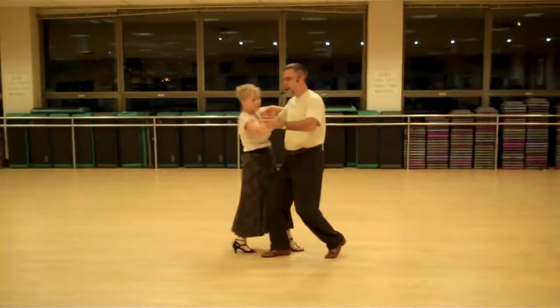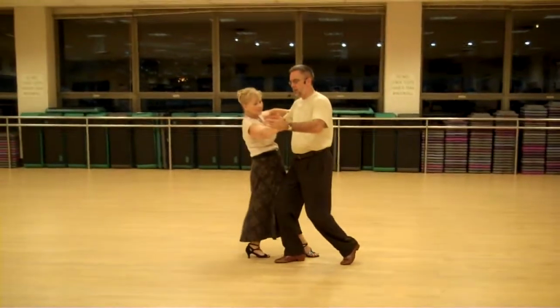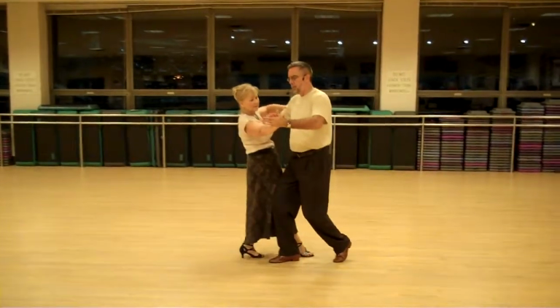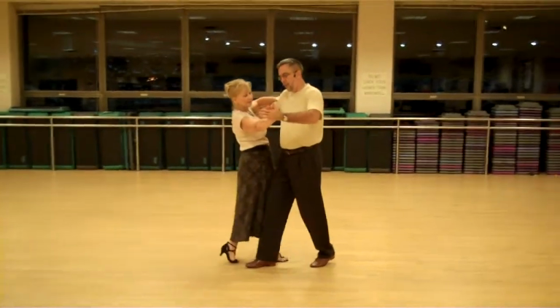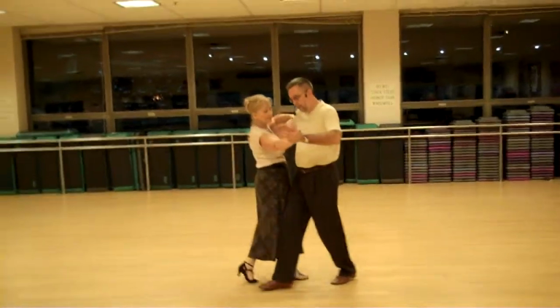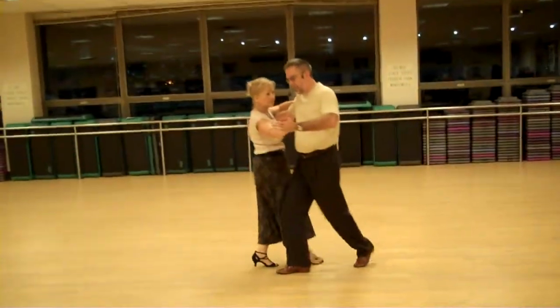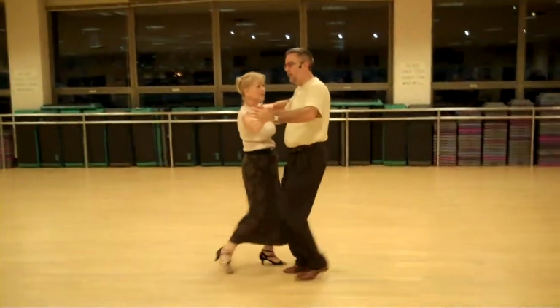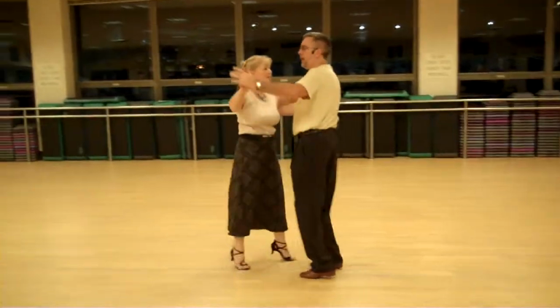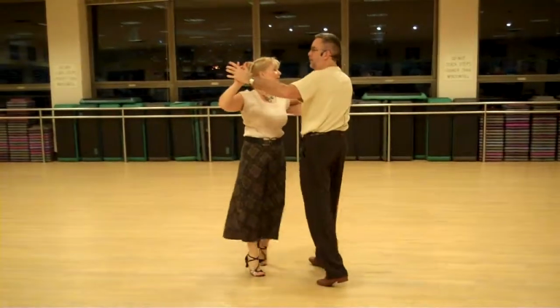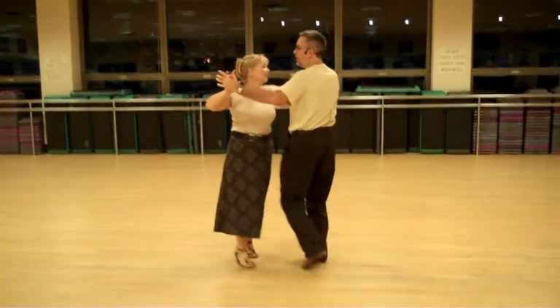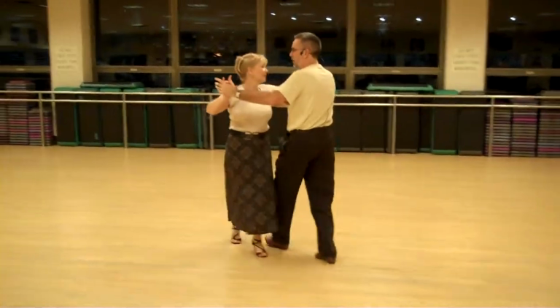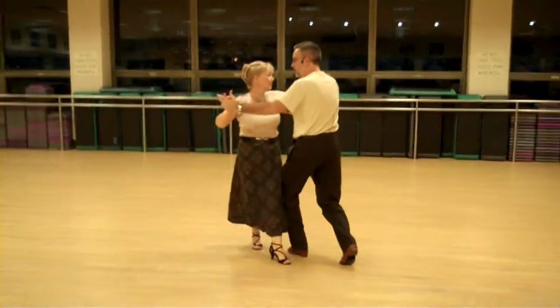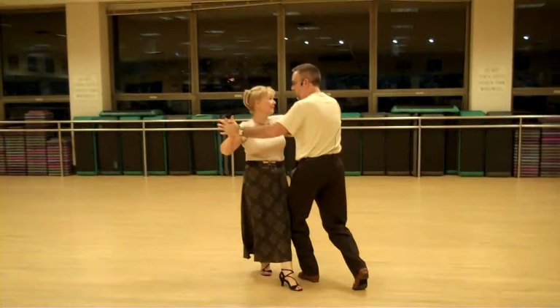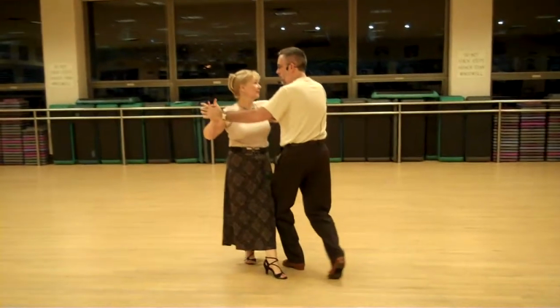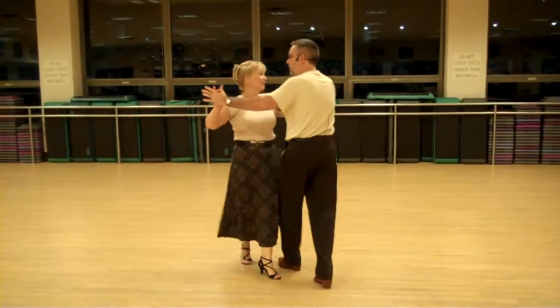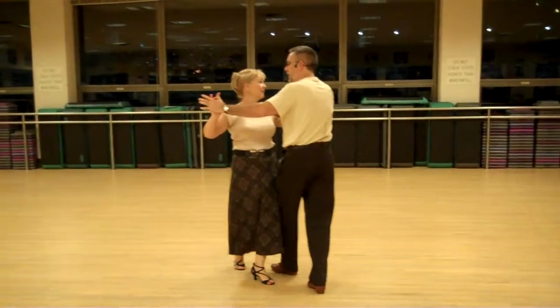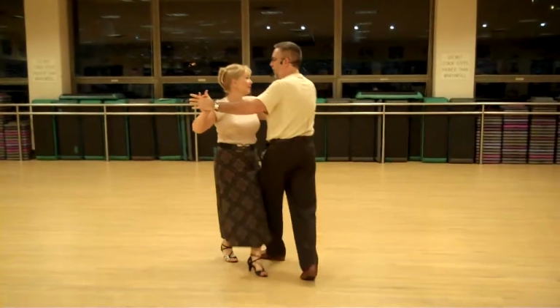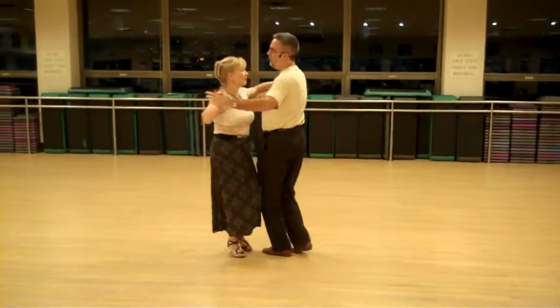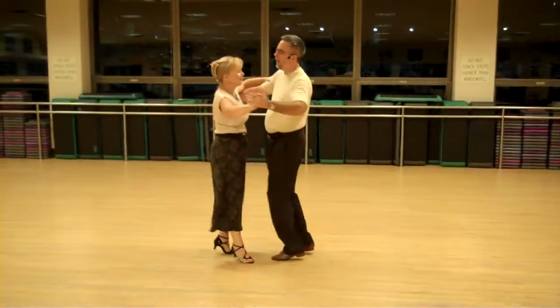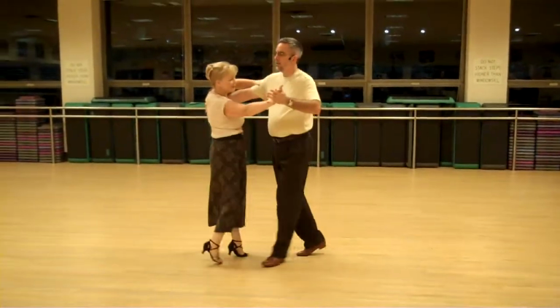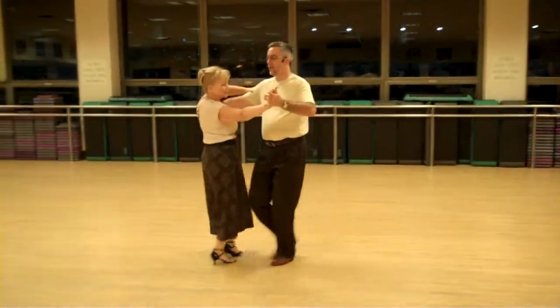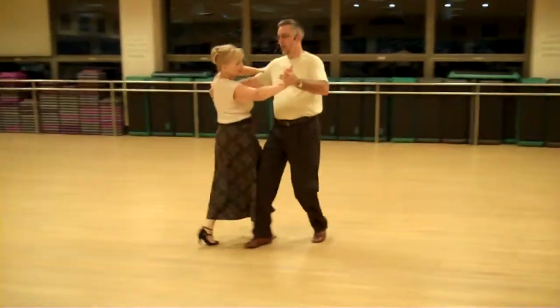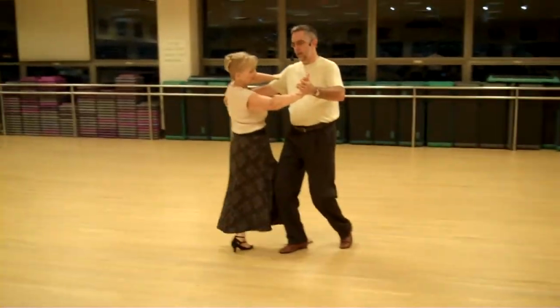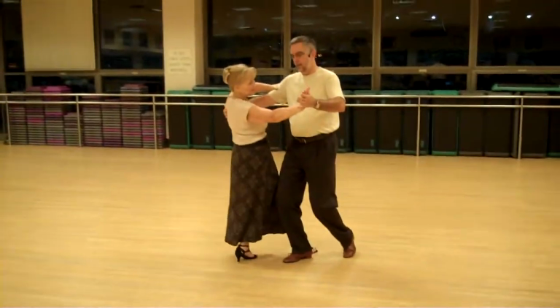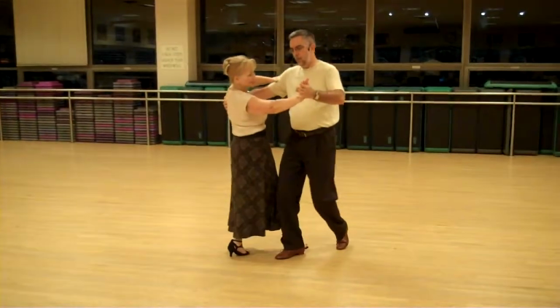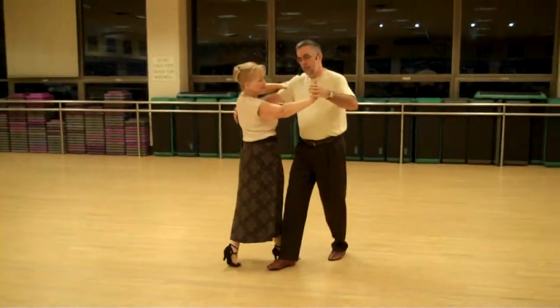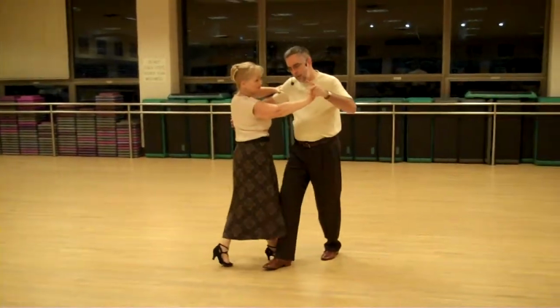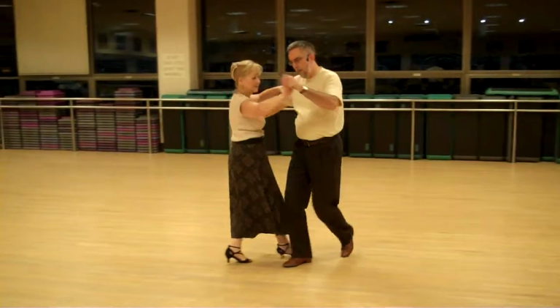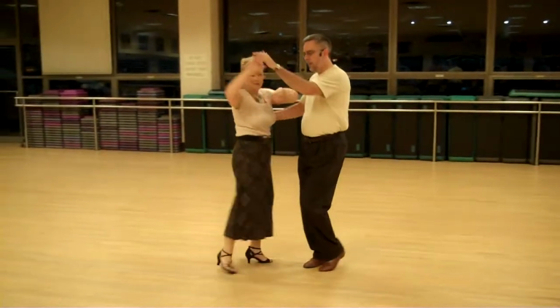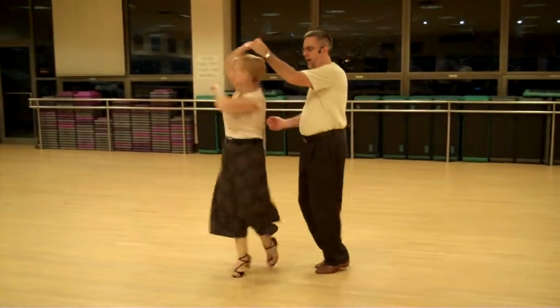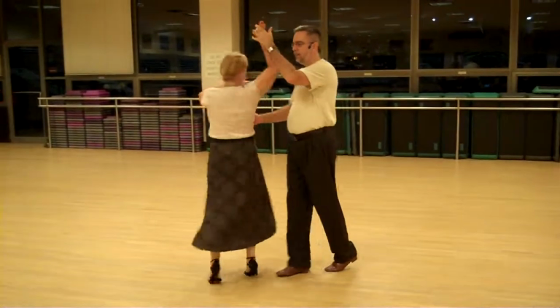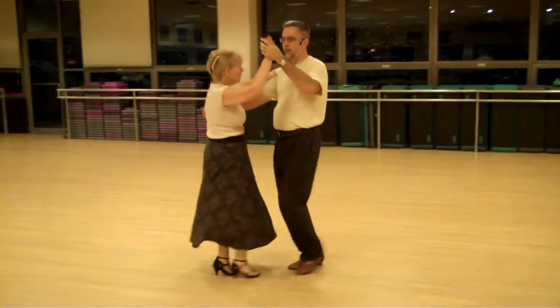So one, two, three, four, five, six. One, two, three, four, five, six. One, two, three, four, five, six.